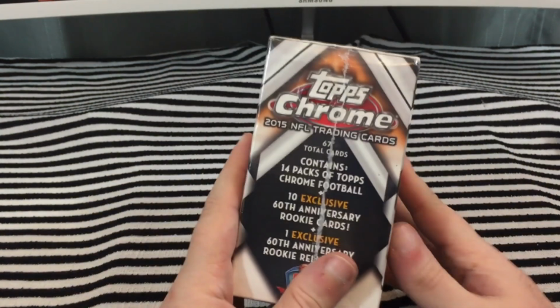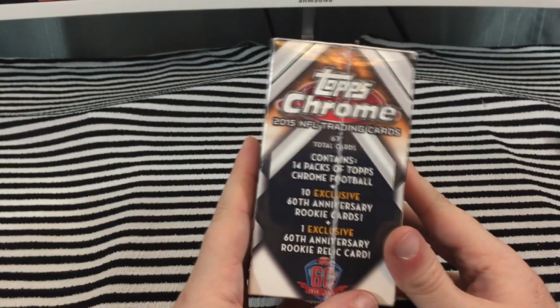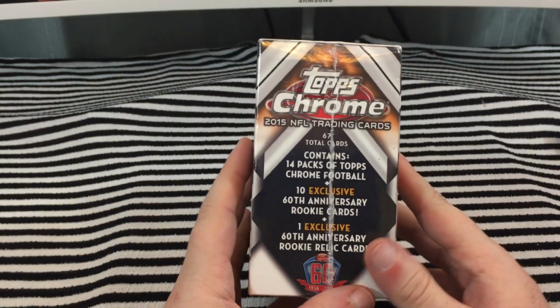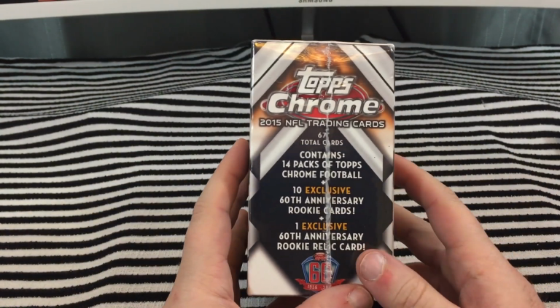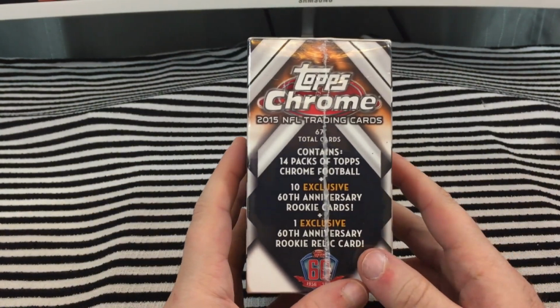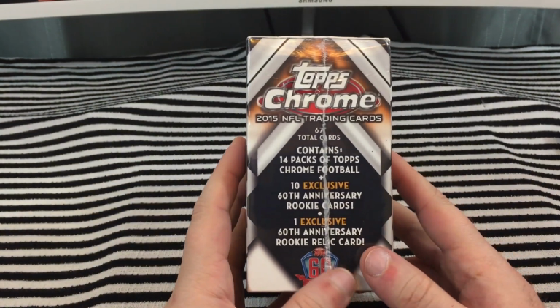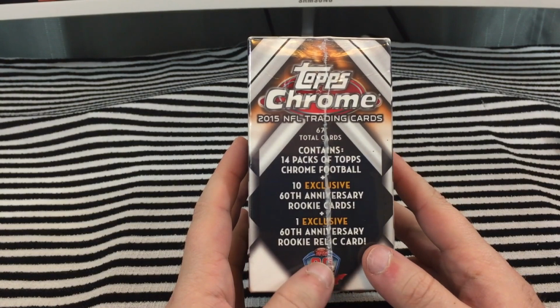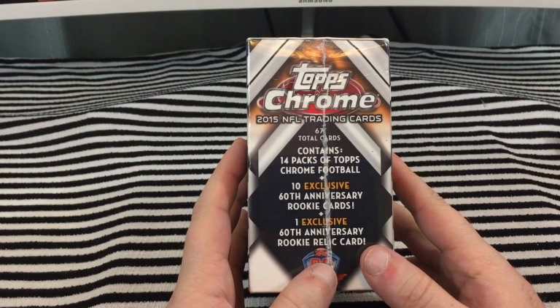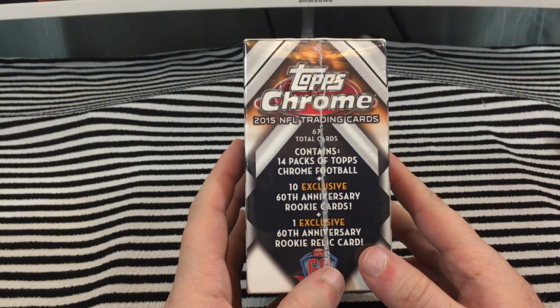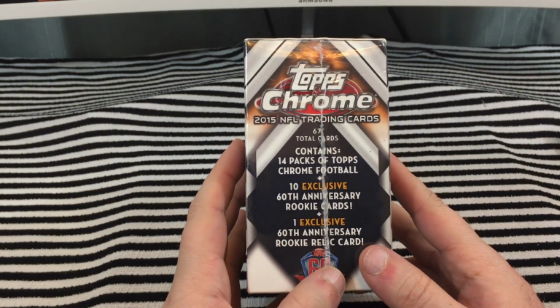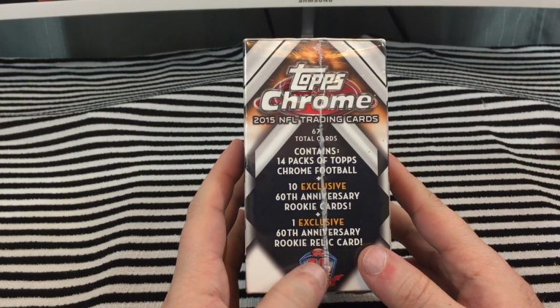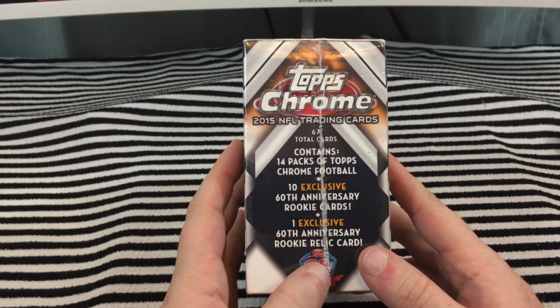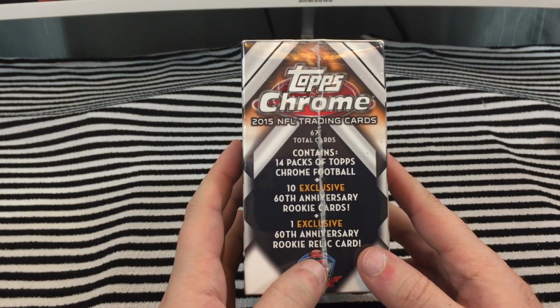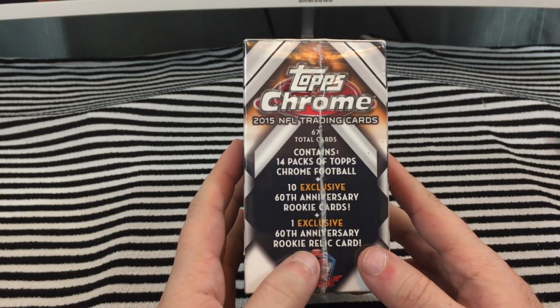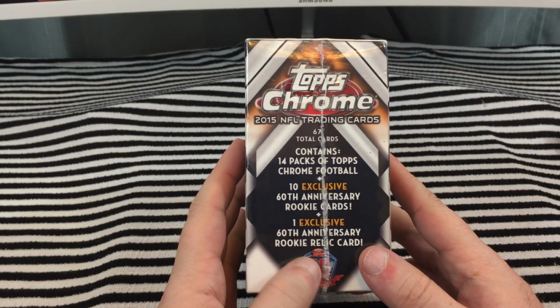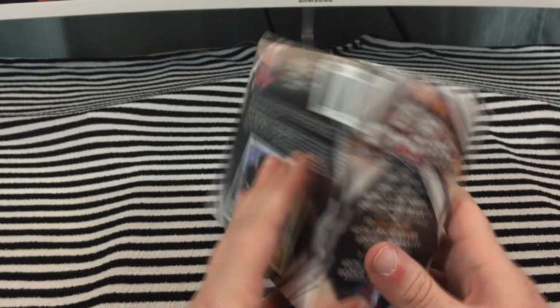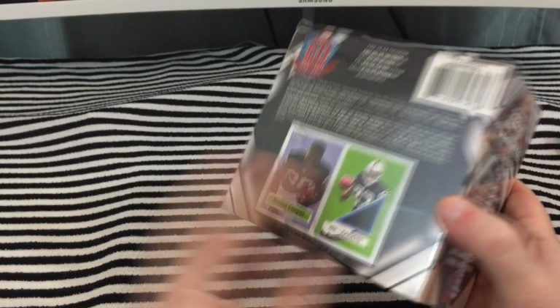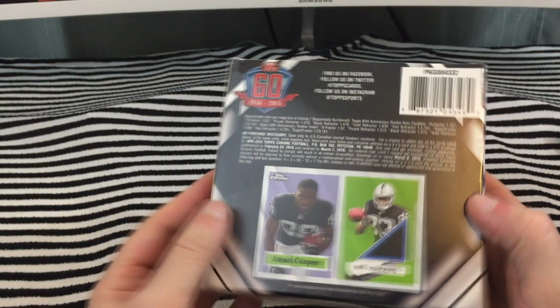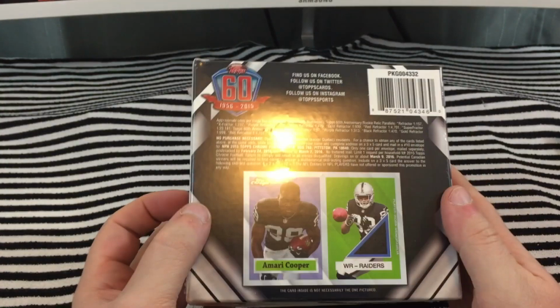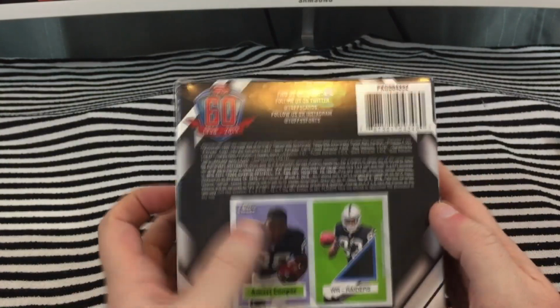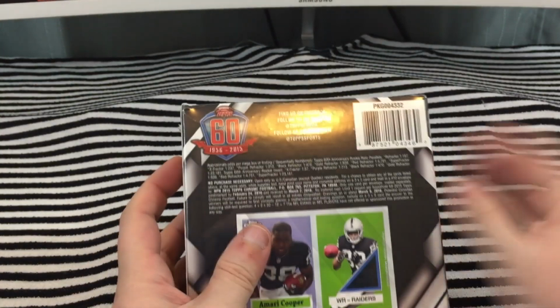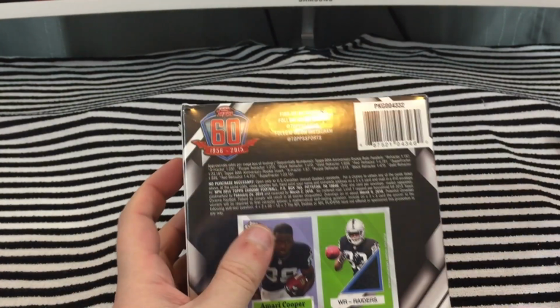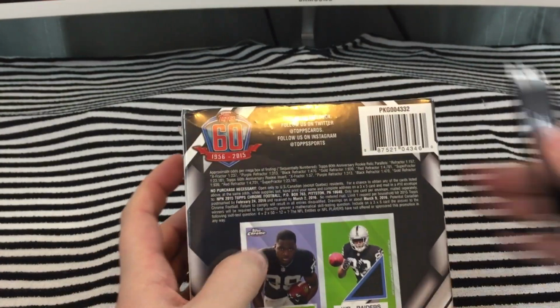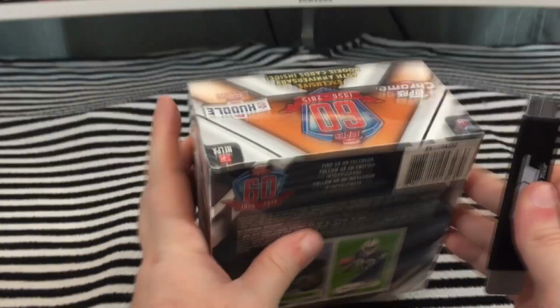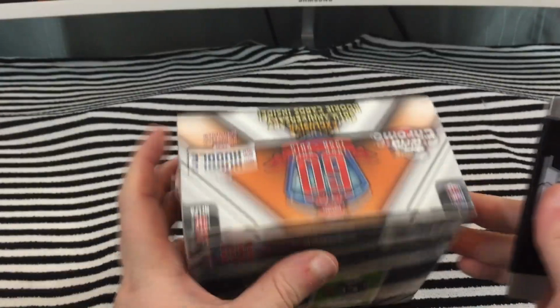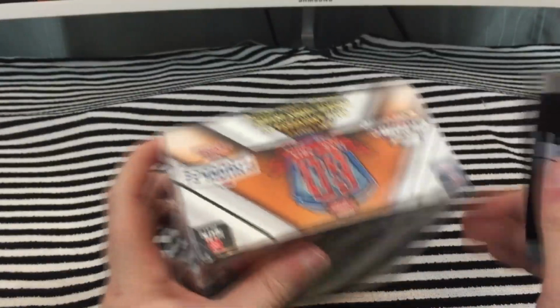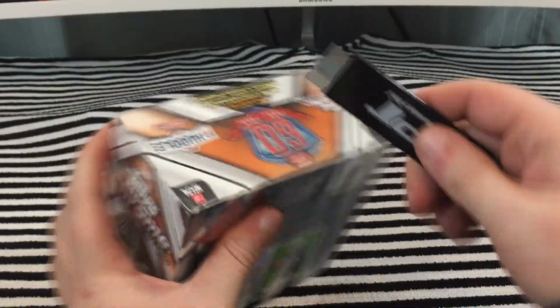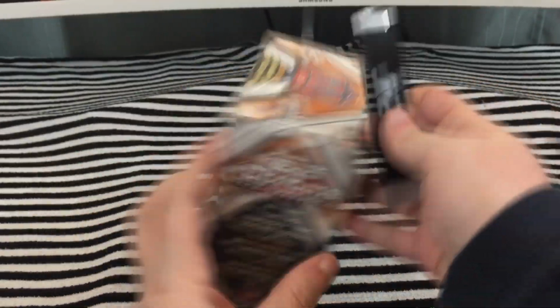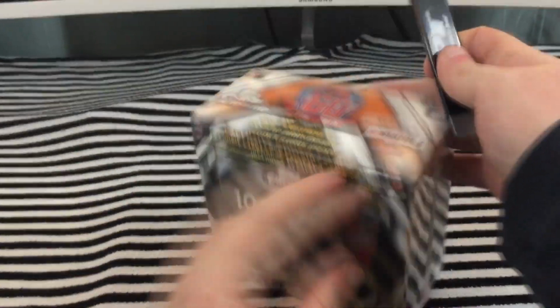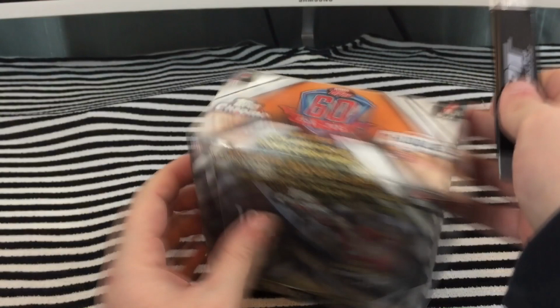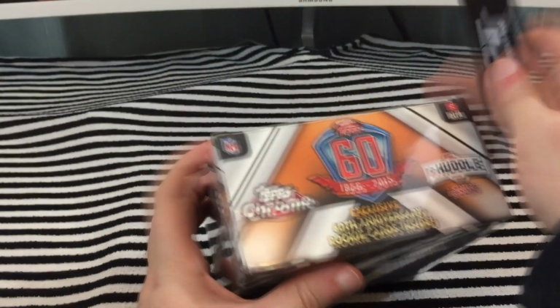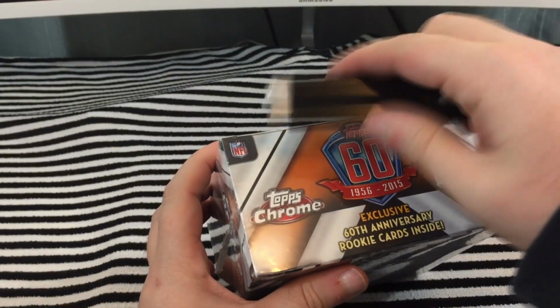What do you get in here? 14 packs of chrome, 10 exclusive 60th anniversary rookie cards, and one exclusive 60th anniversary rookie relic. This box is a little expensive for retail — it's actually 35 bucks, which is kind of weird.